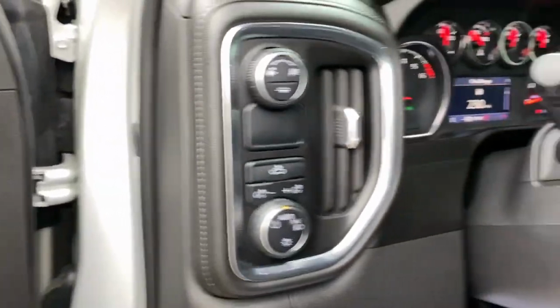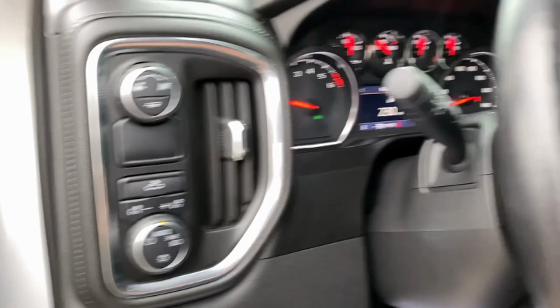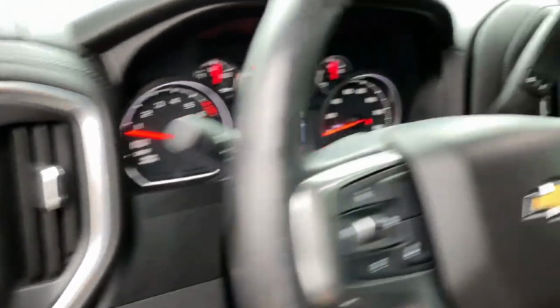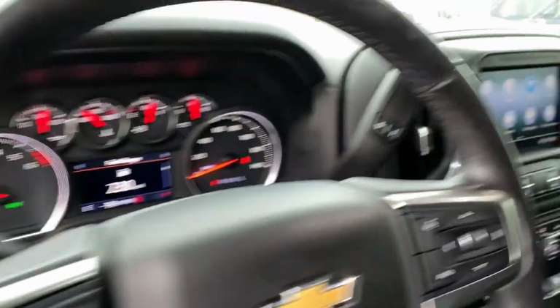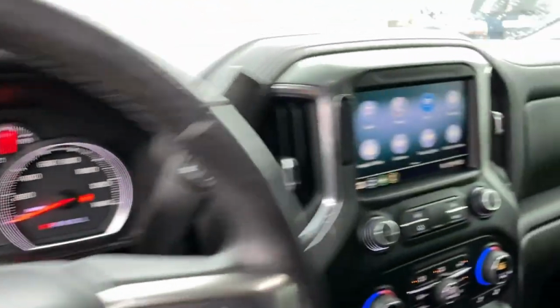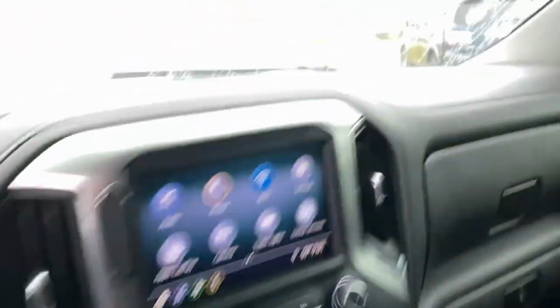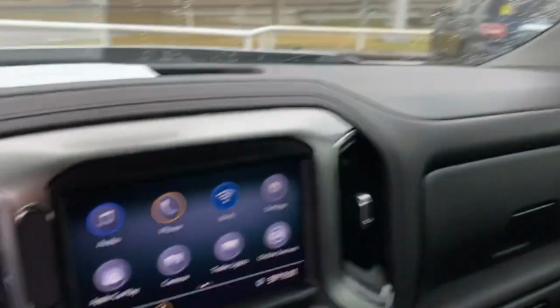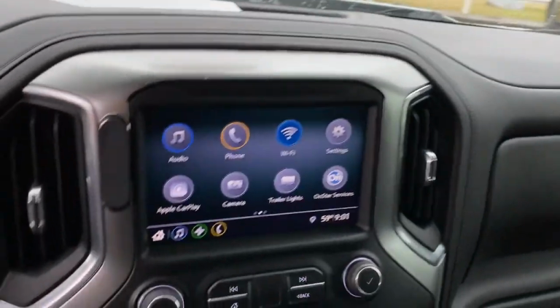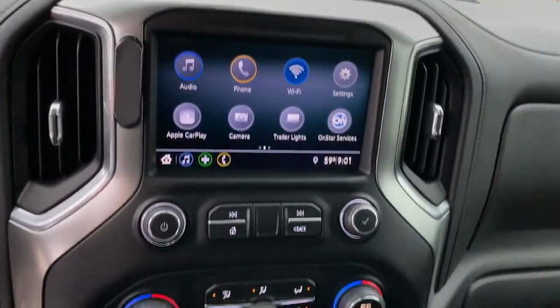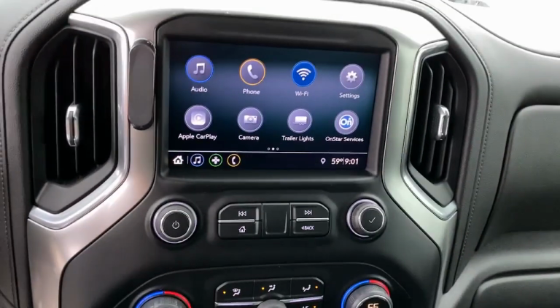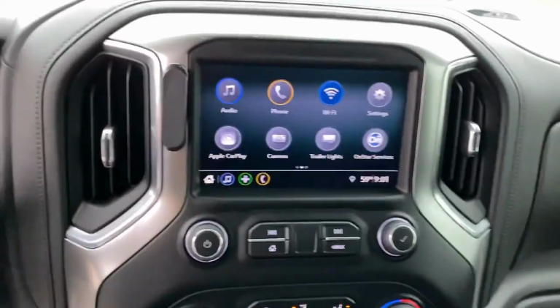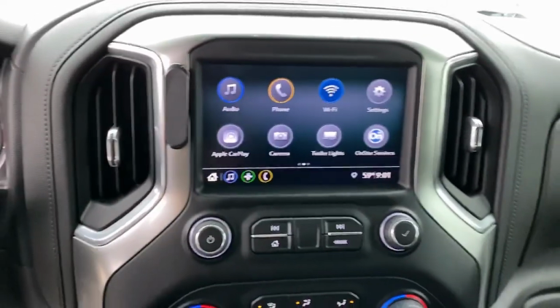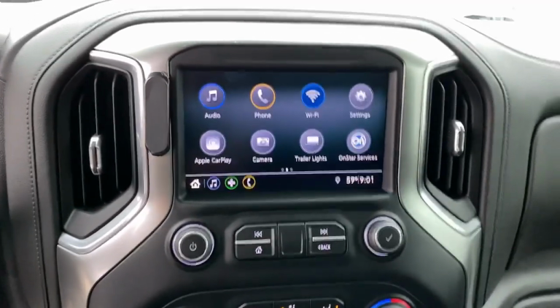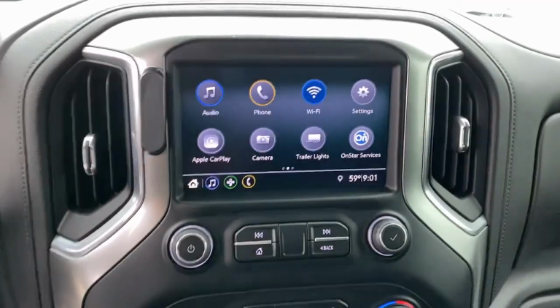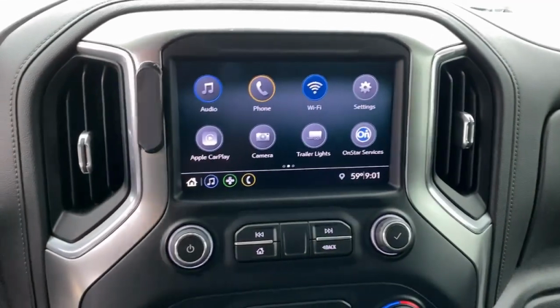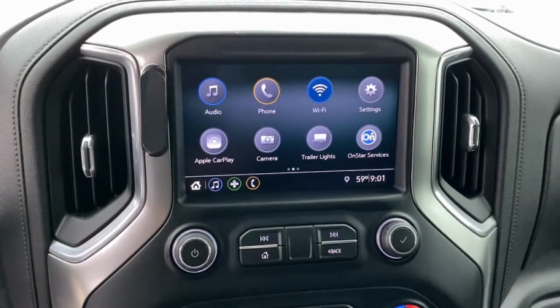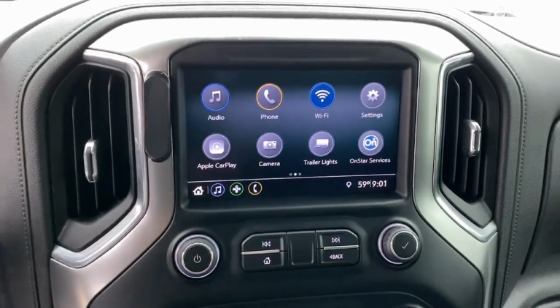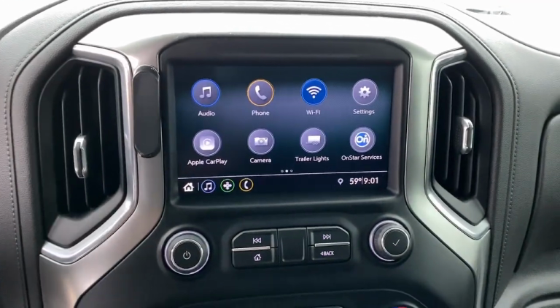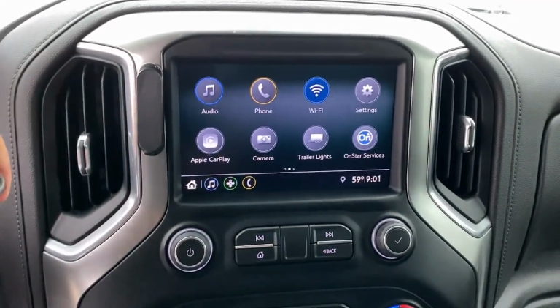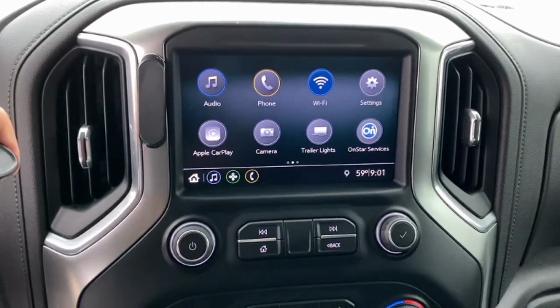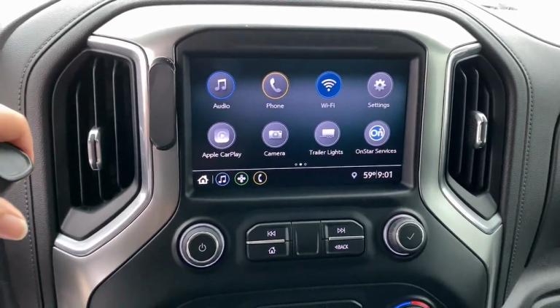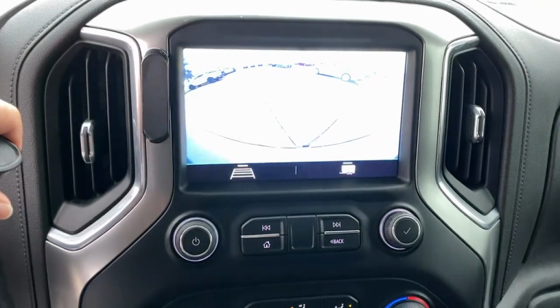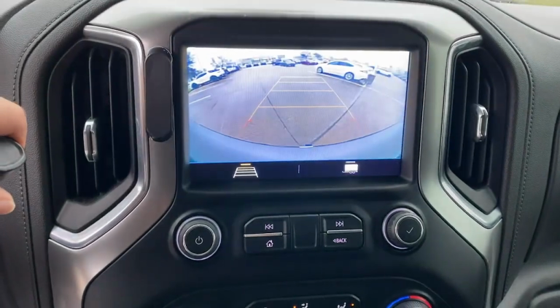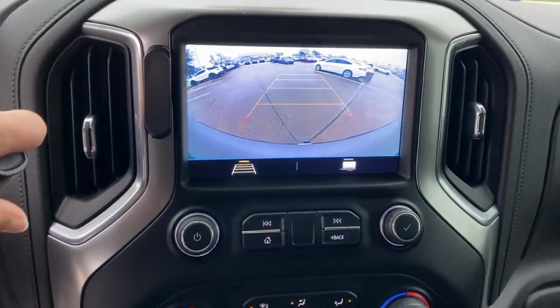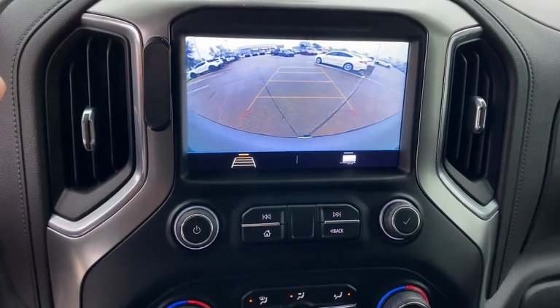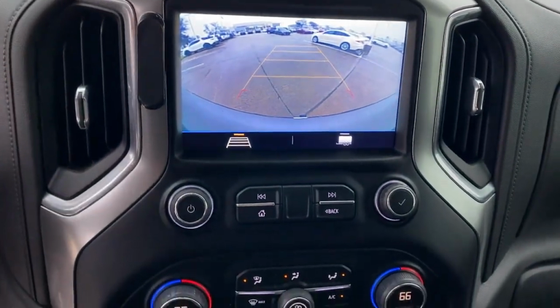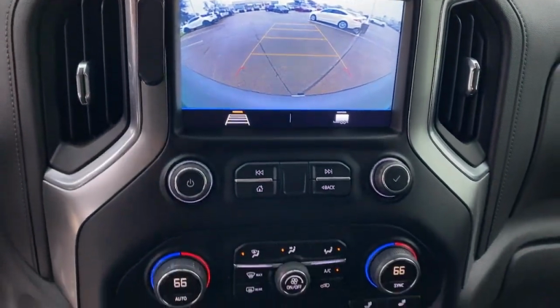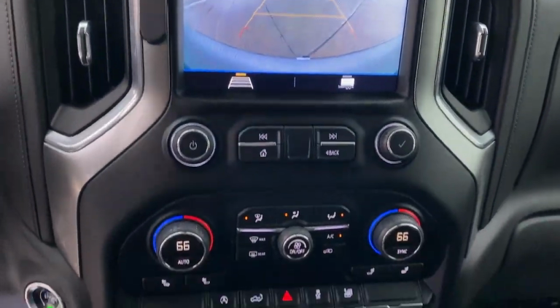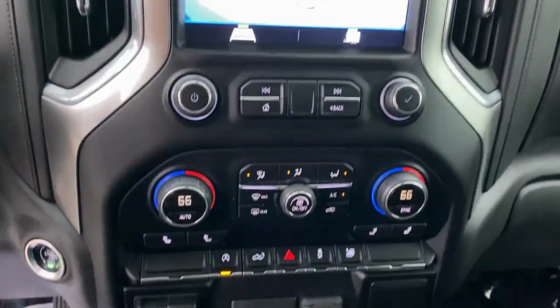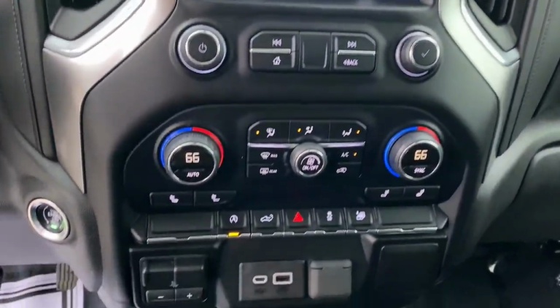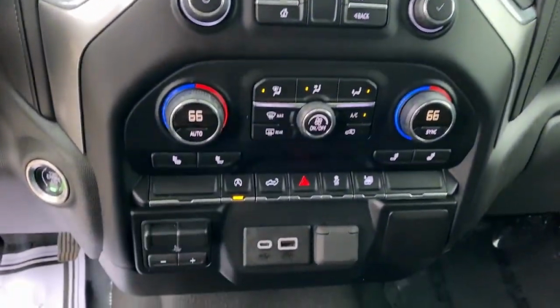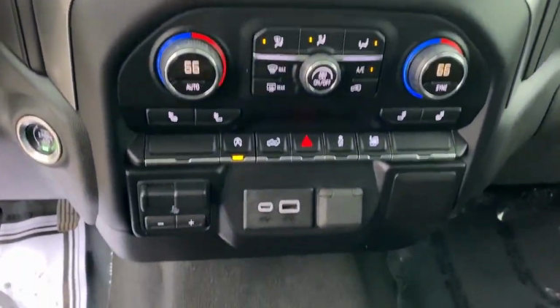Electronic stability control, heated front seat, Bluetooth, aluminum wheels. Work smart in the comfortable, connected Silverado 1500. Drive it today.